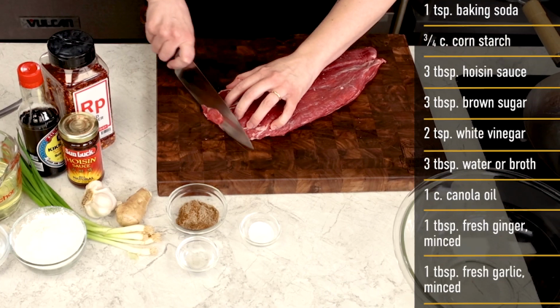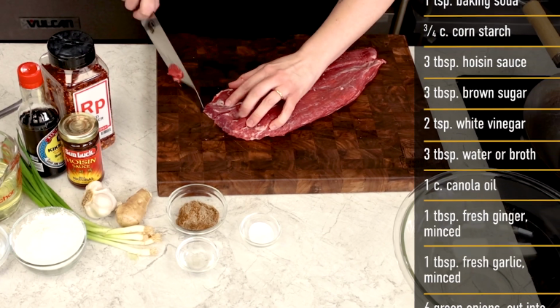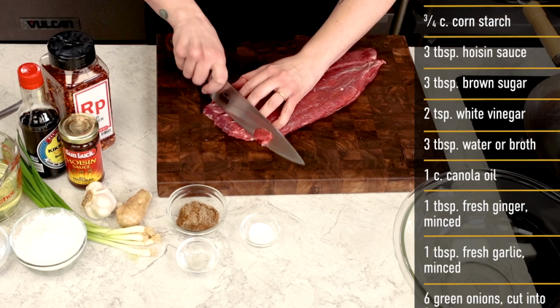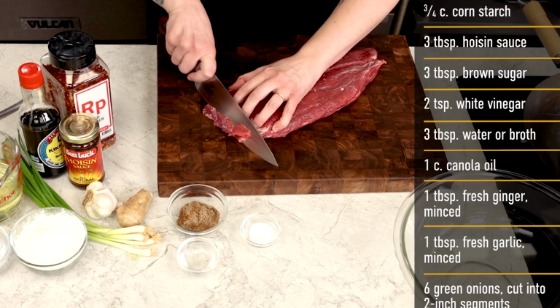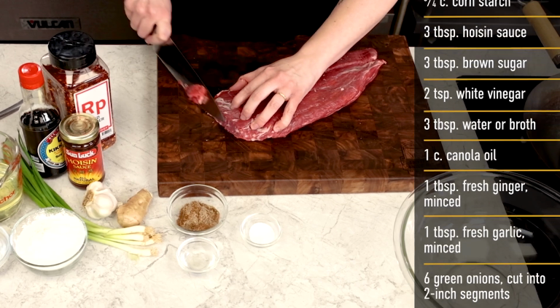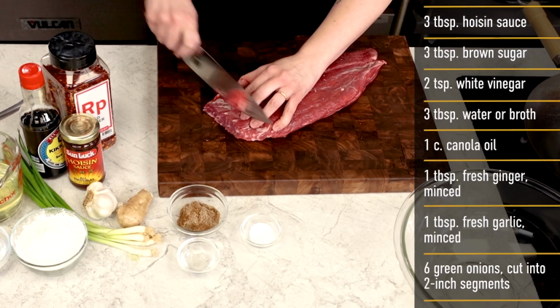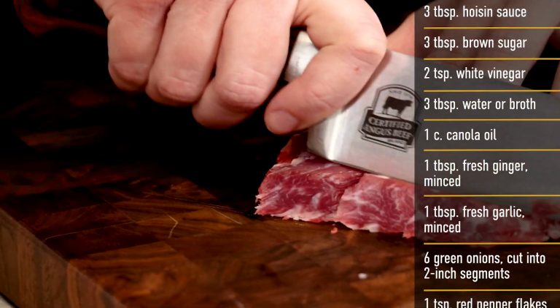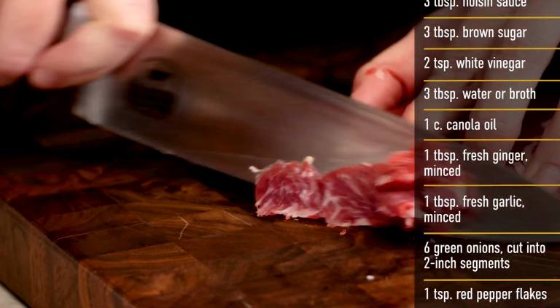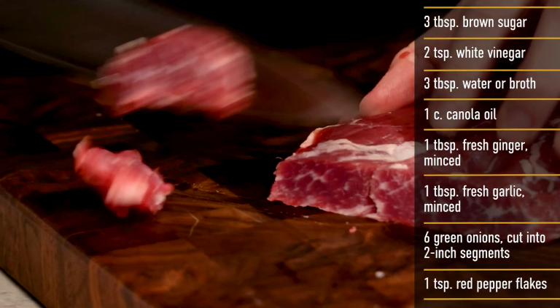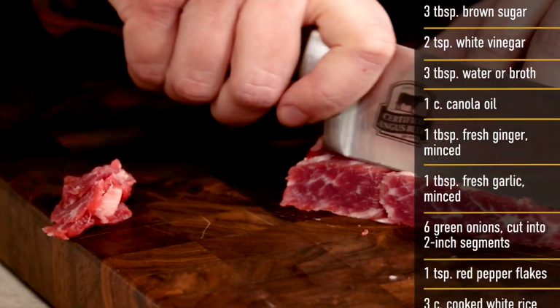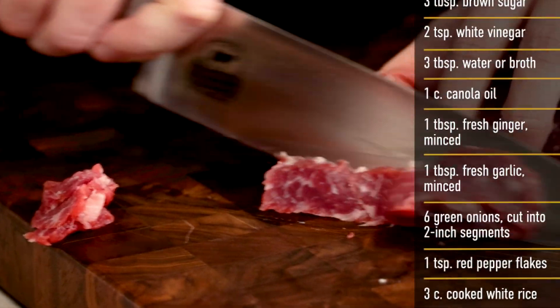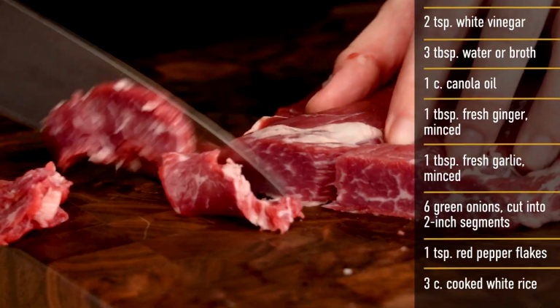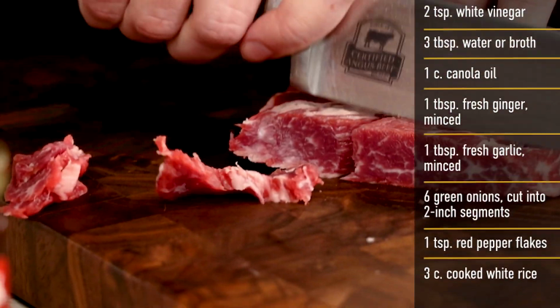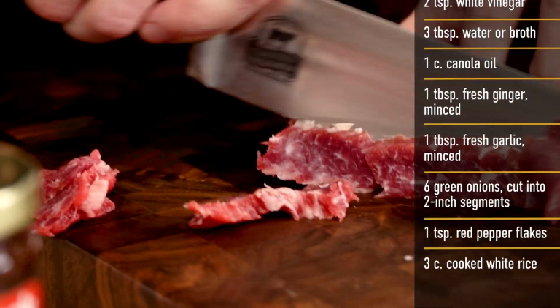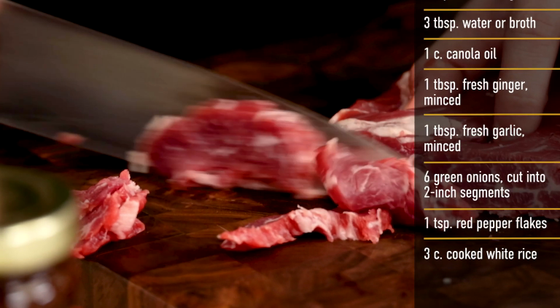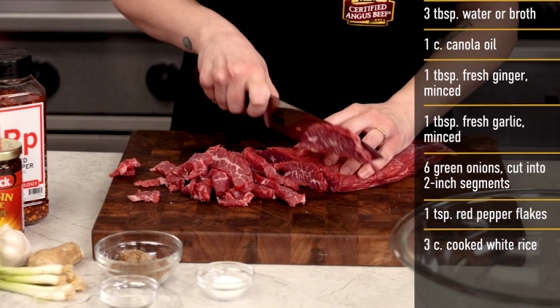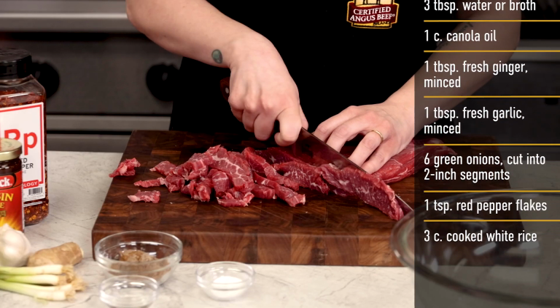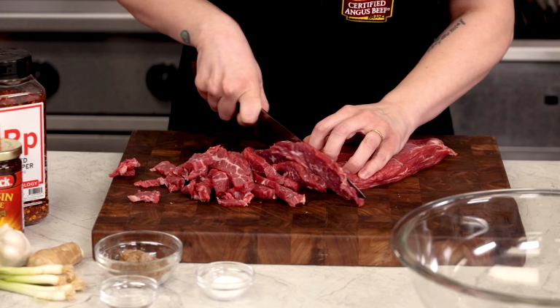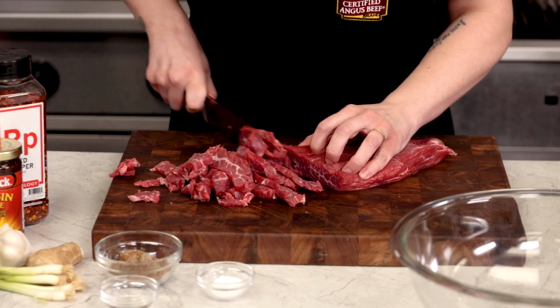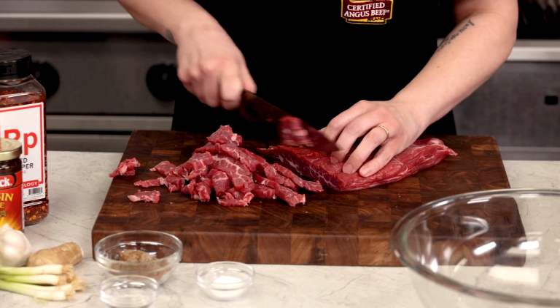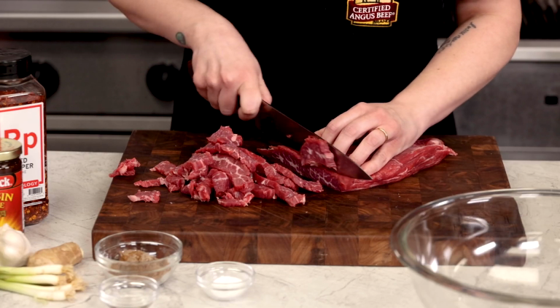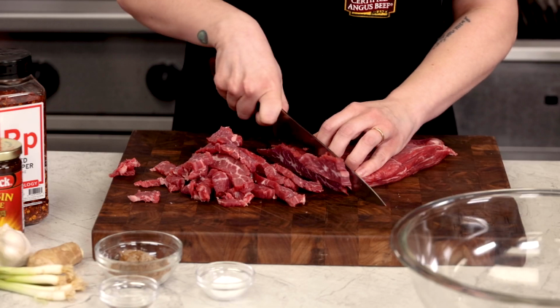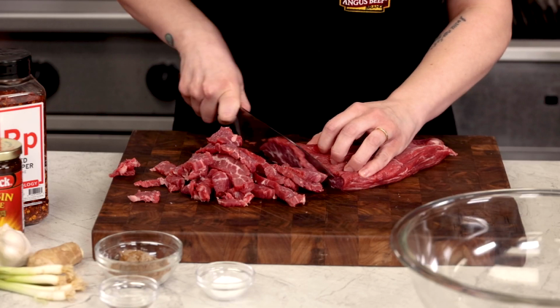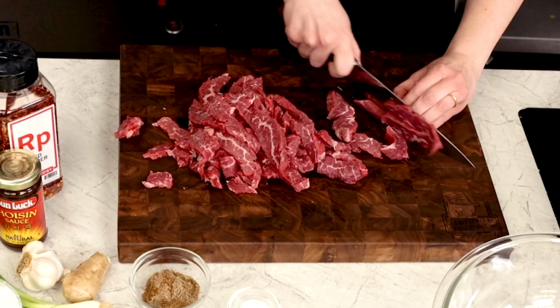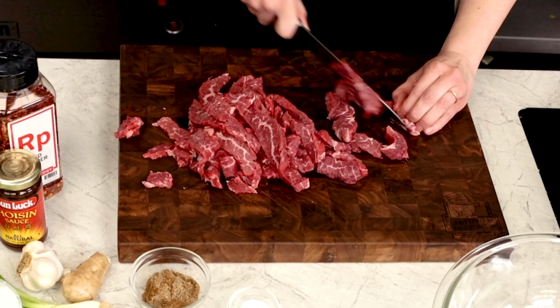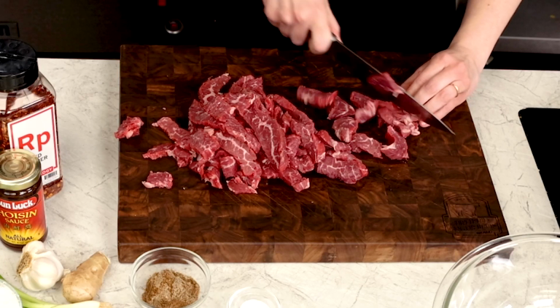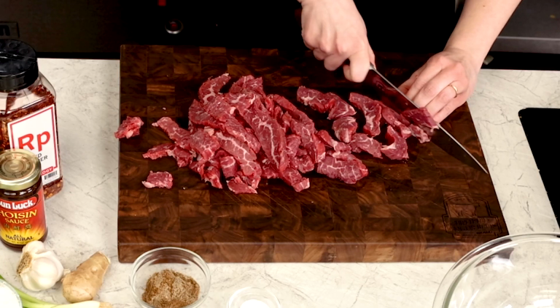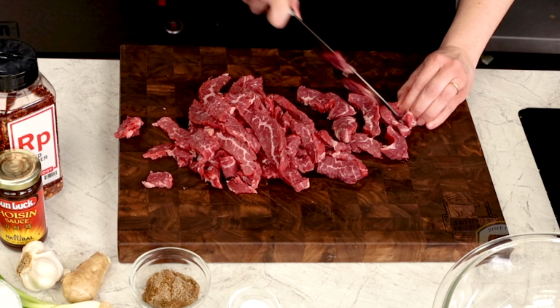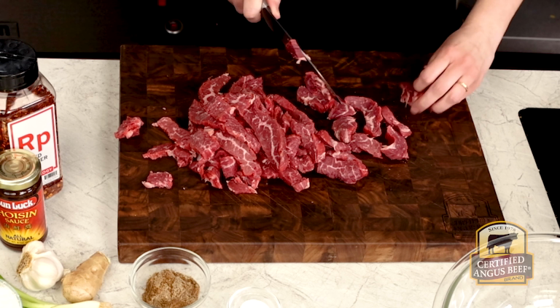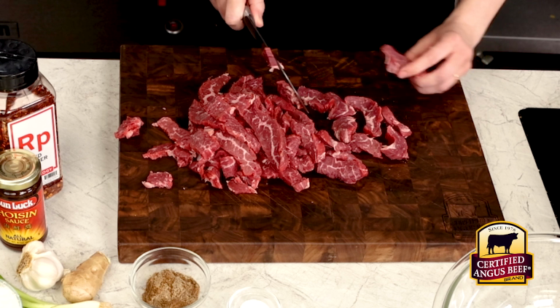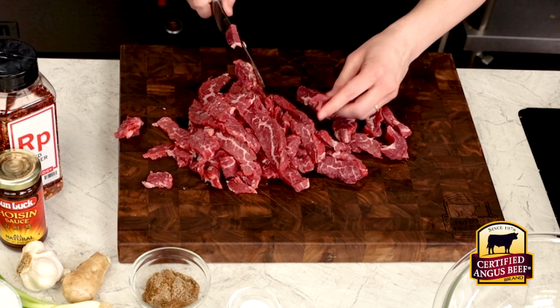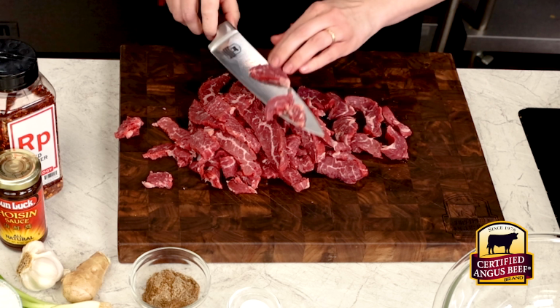This helps achieve the perfect thinness for the deep frying that we're going to do later. Using certified Angus beef flank steak for this recipe ensures the tenderness that the beef needs for the deep frying process to come later.